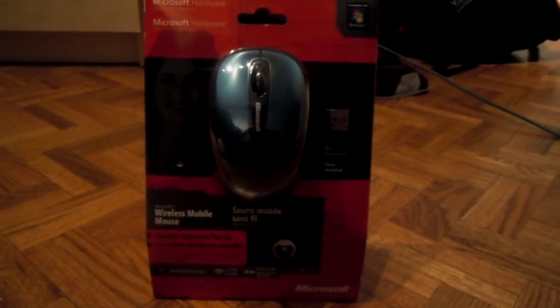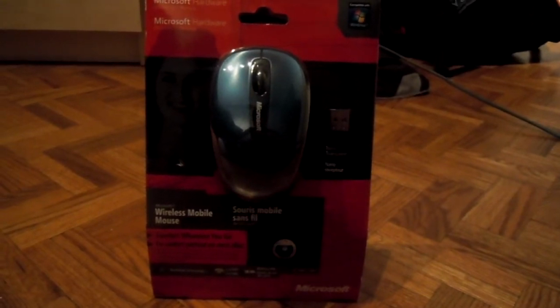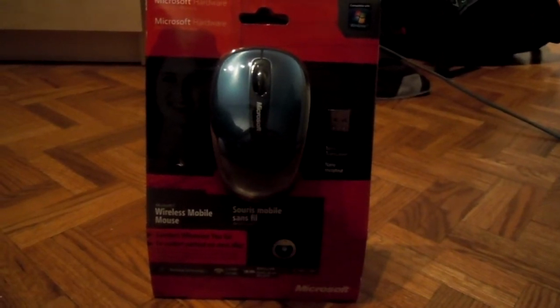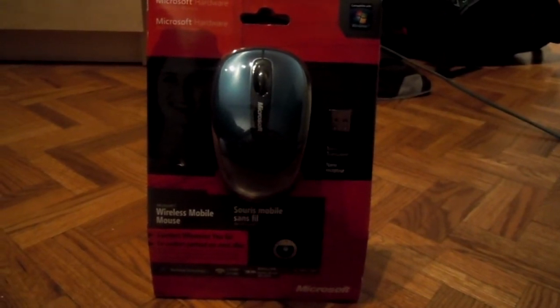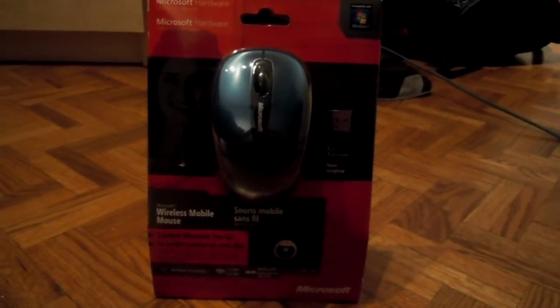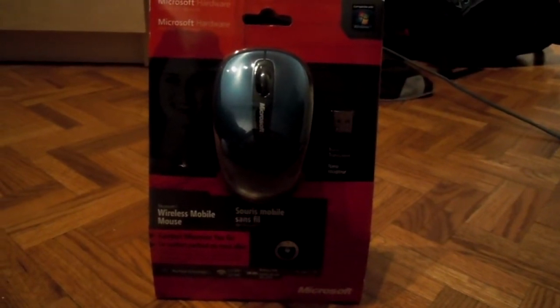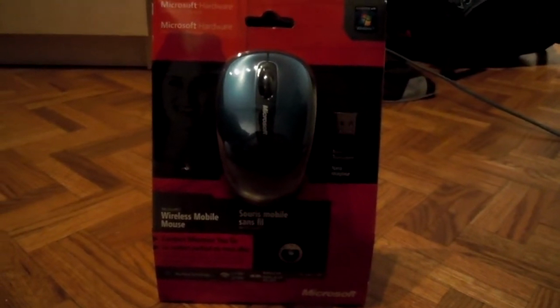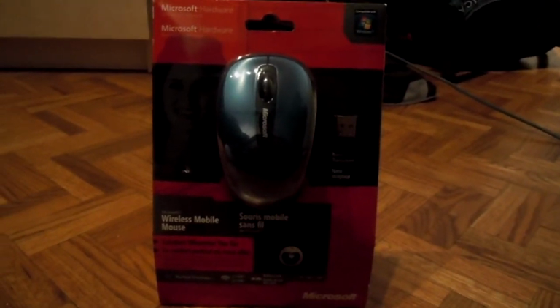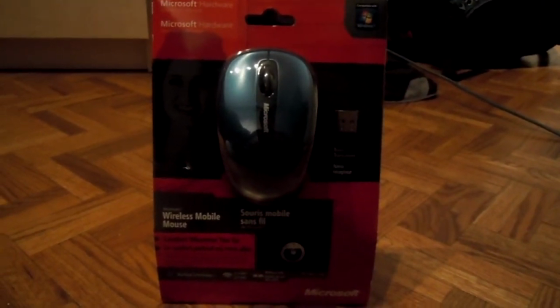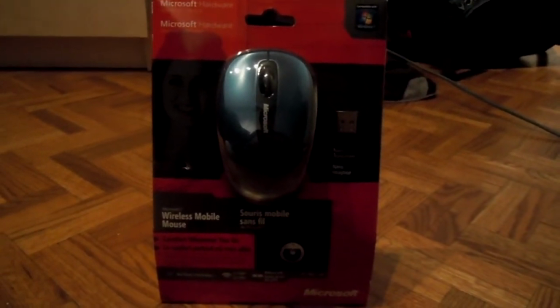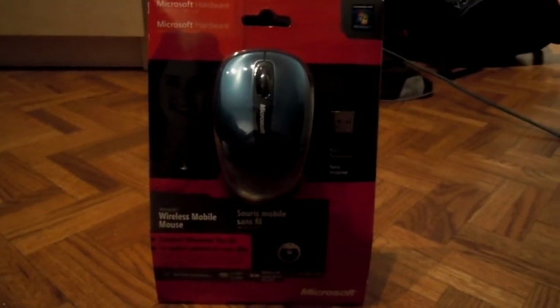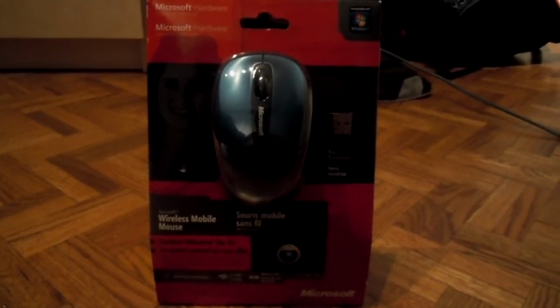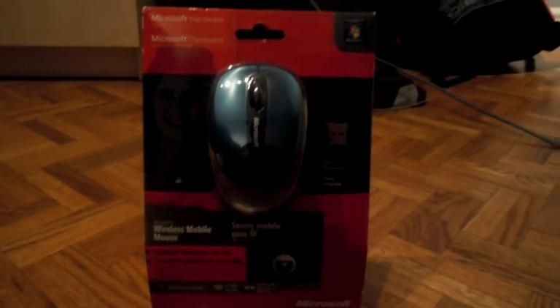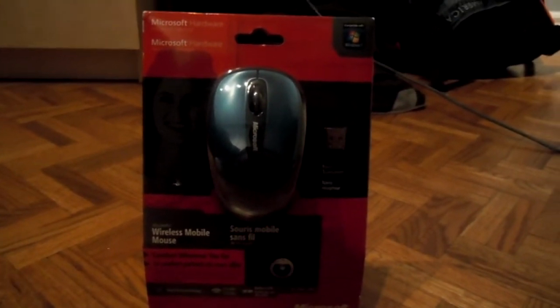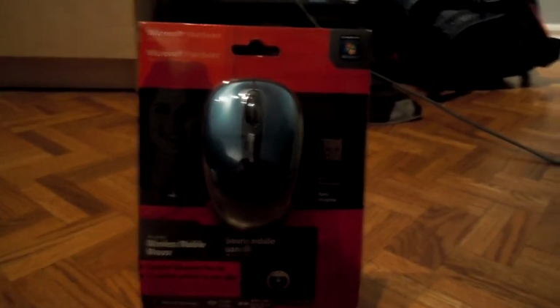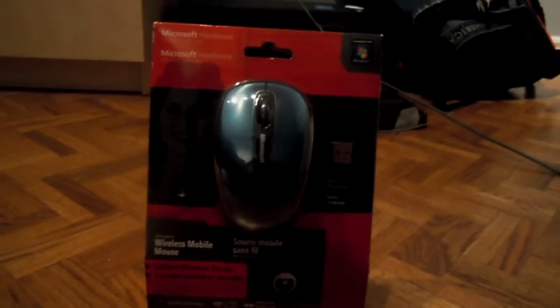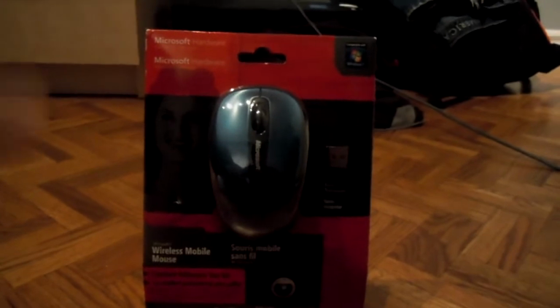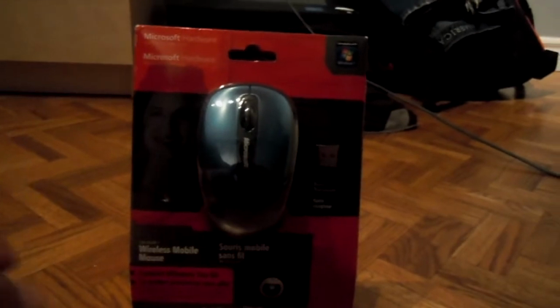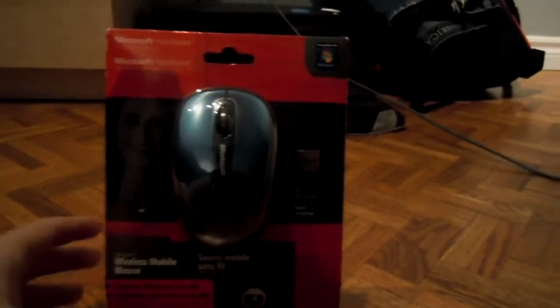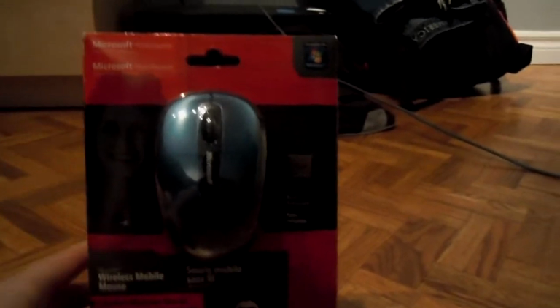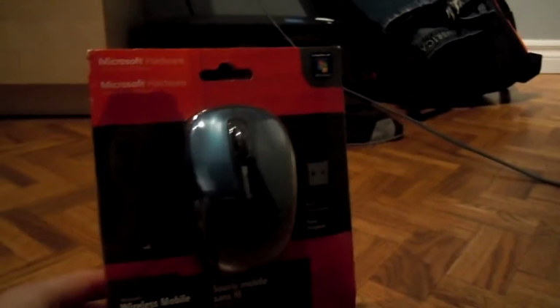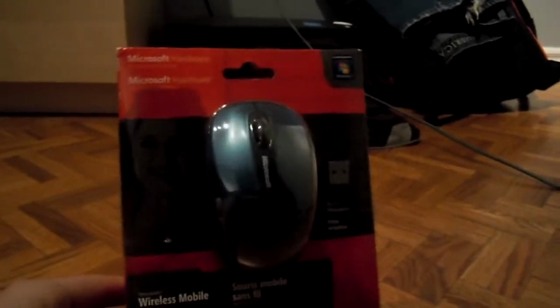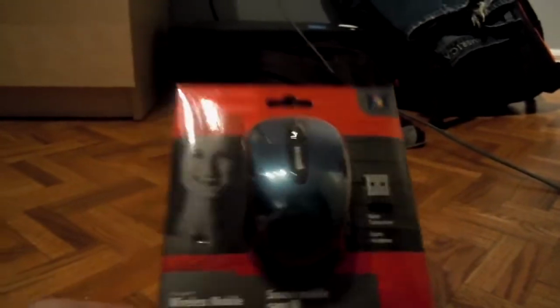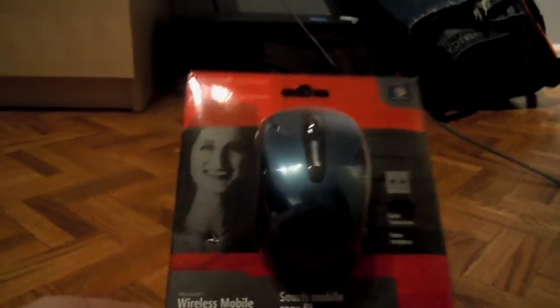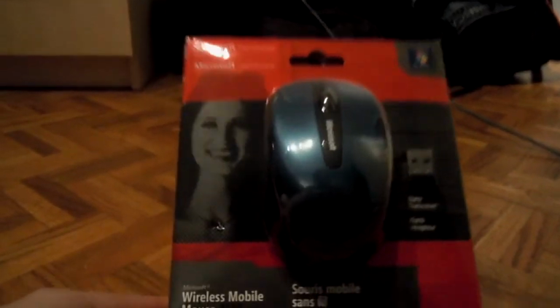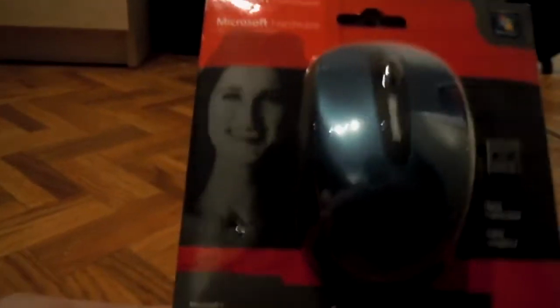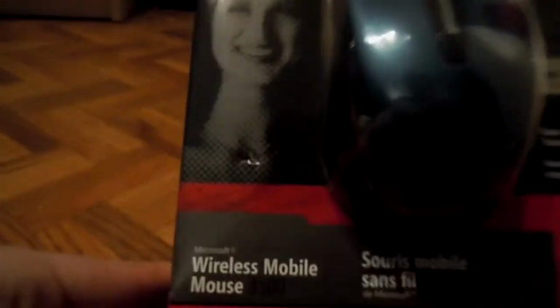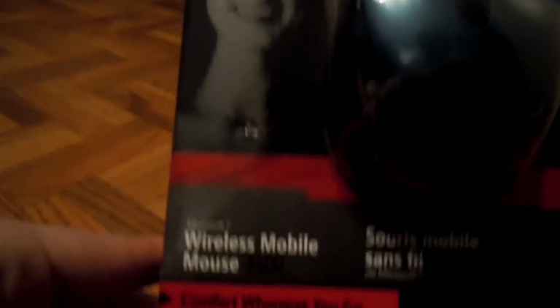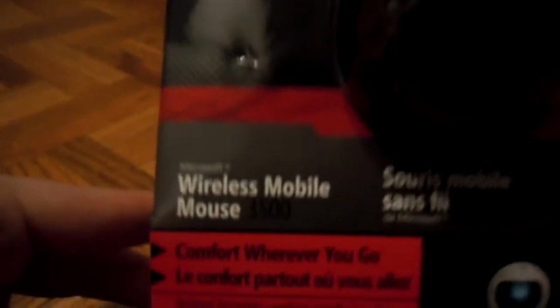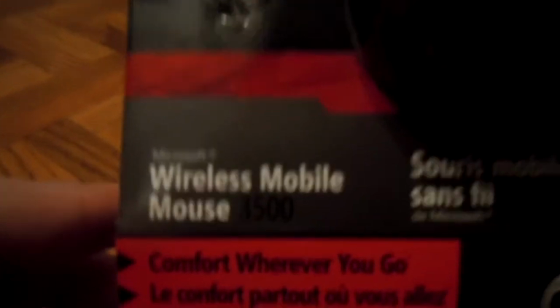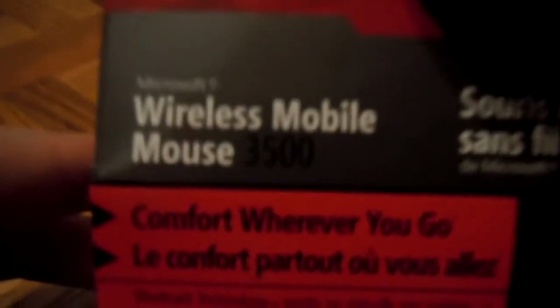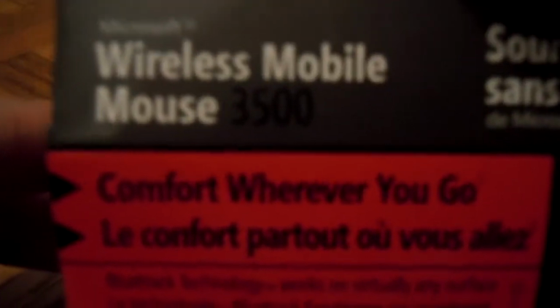Hey guys, how's it going? It's Daniel here. Today I'm going to be doing an unboxing of the Microsoft Wireless Mobile Mouse 3500.